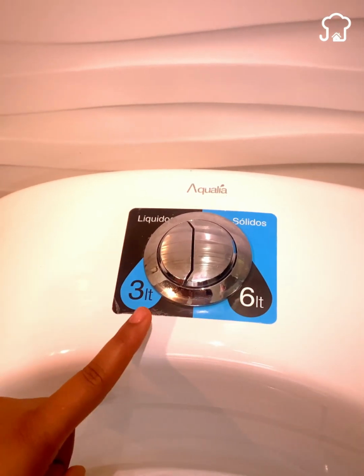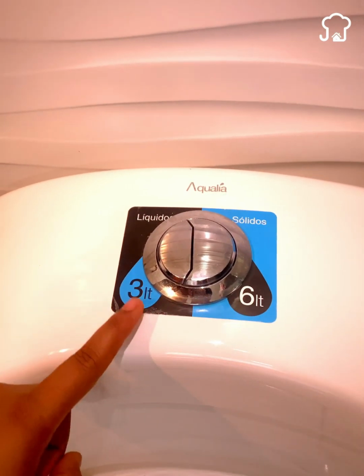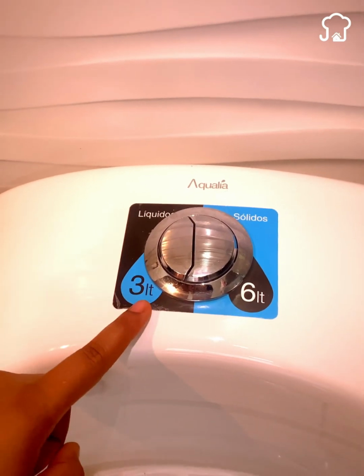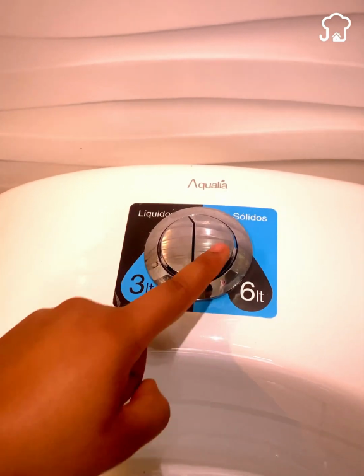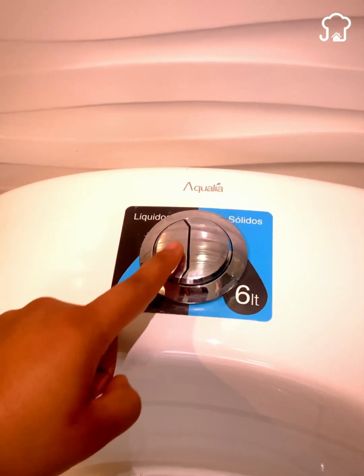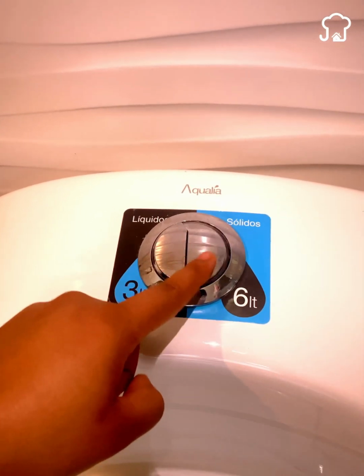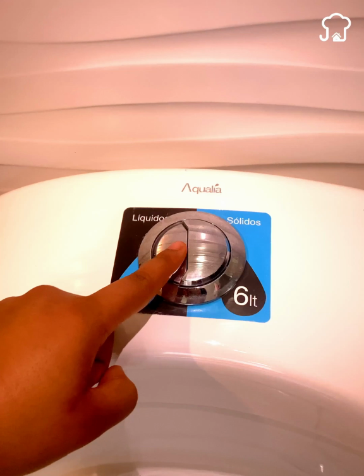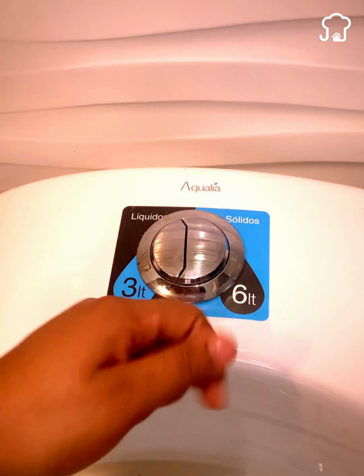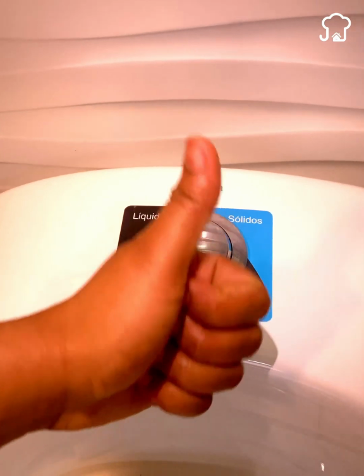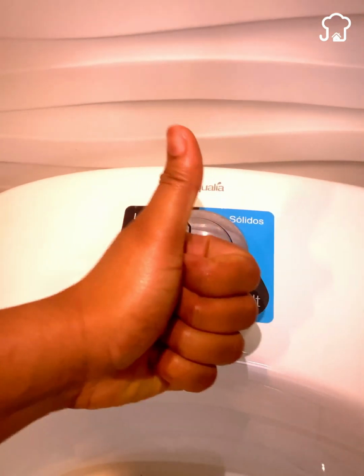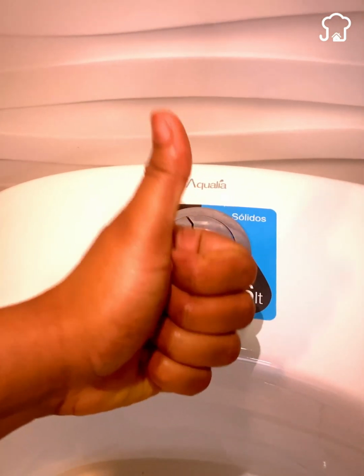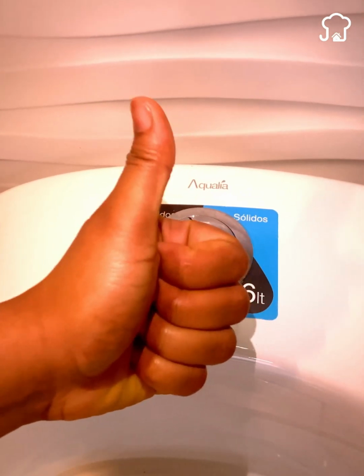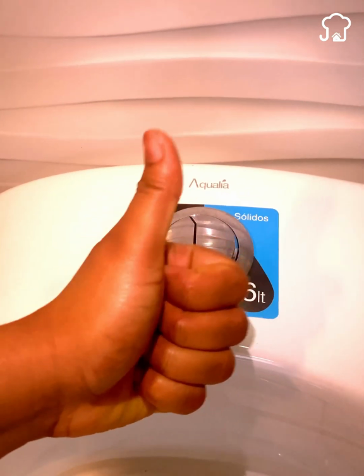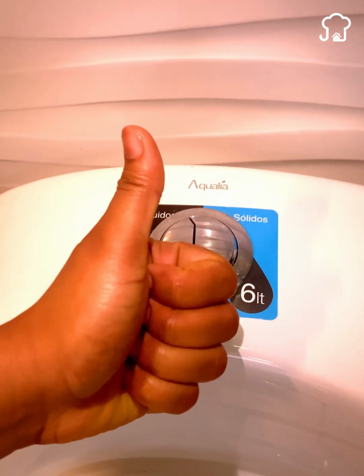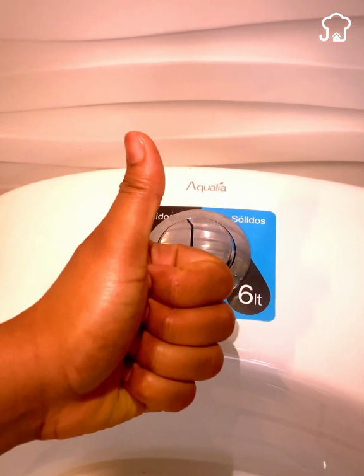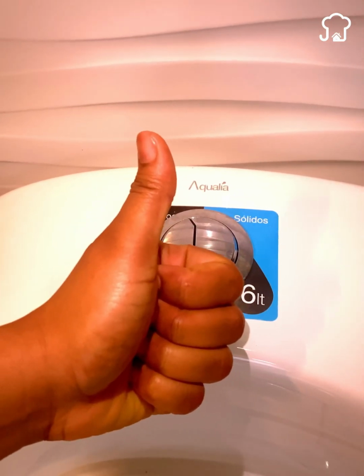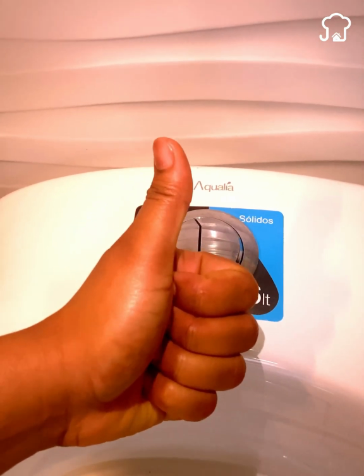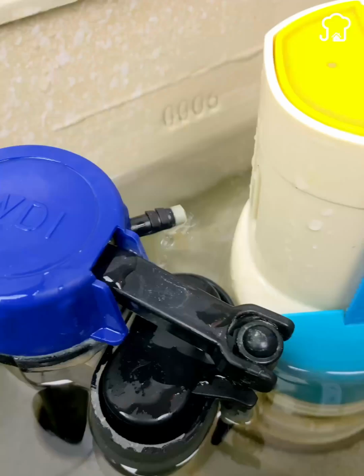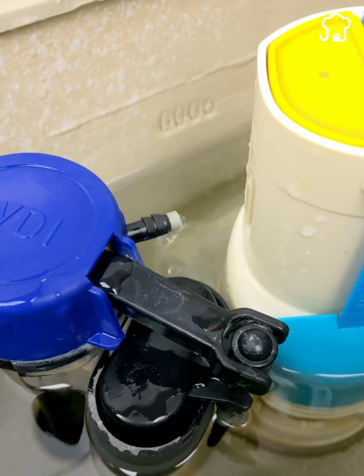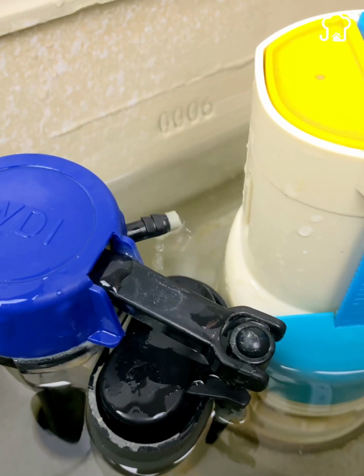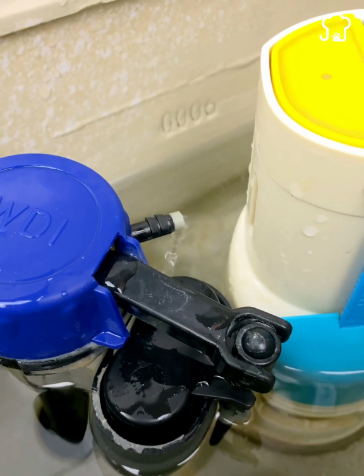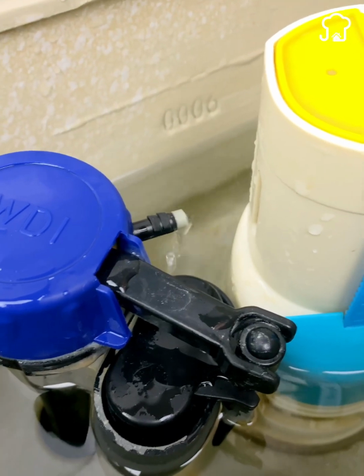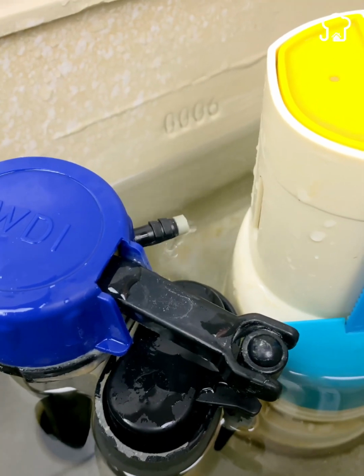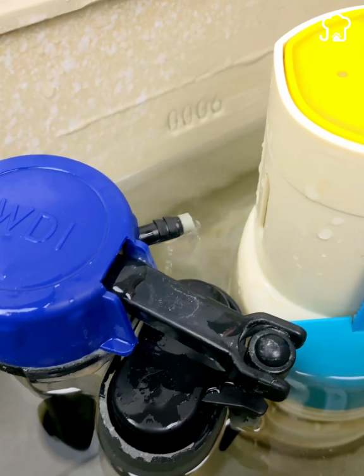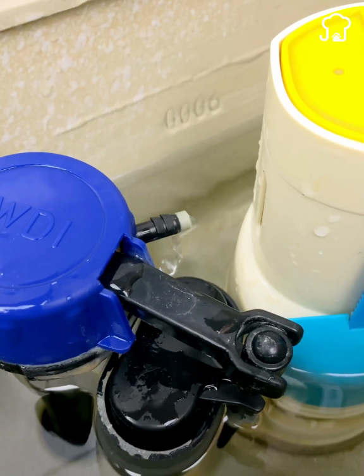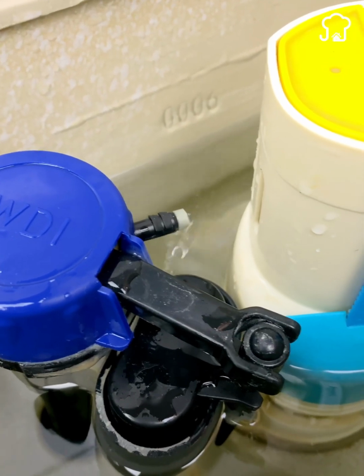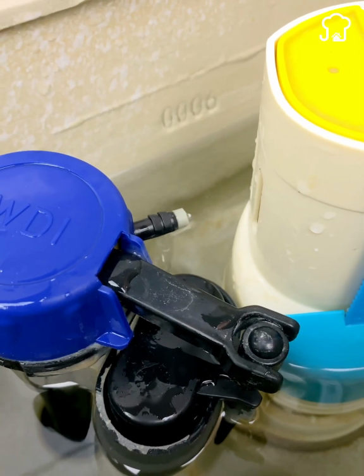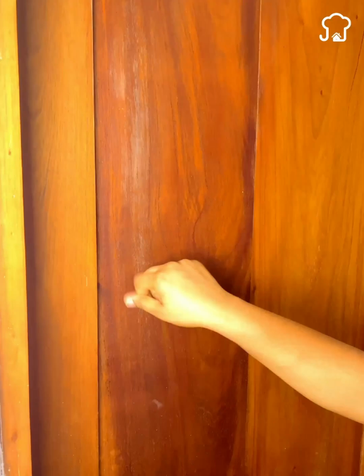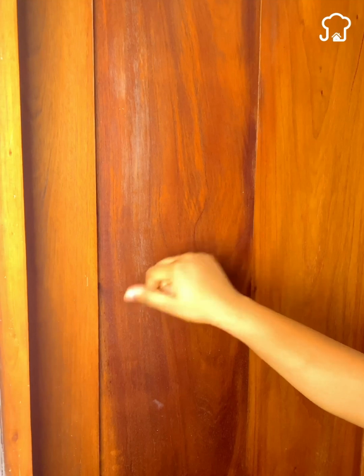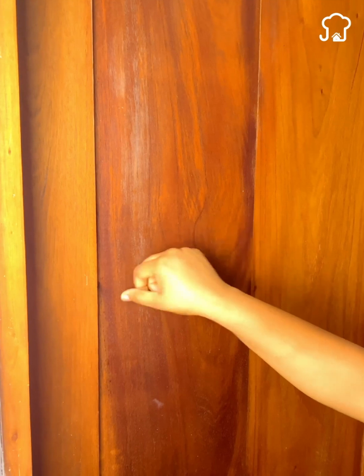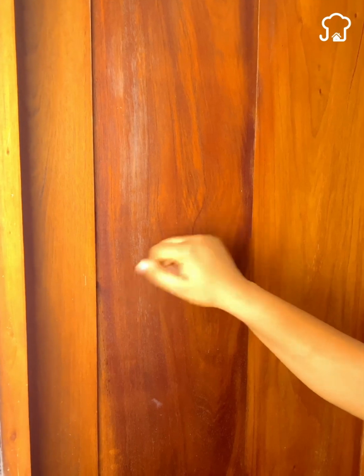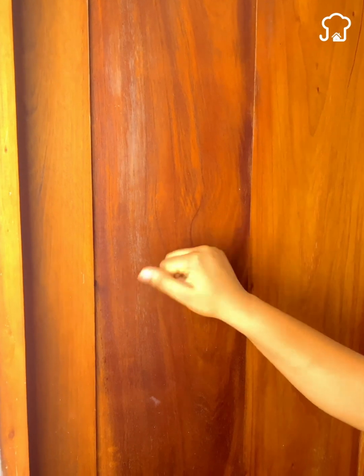When you go to the bathroom to discharge liquids and you finish by pressing both buttons, you will be discharging the entire tank and wasting water that may be necessary for later, or for someone who is waiting outside to use the bathroom.